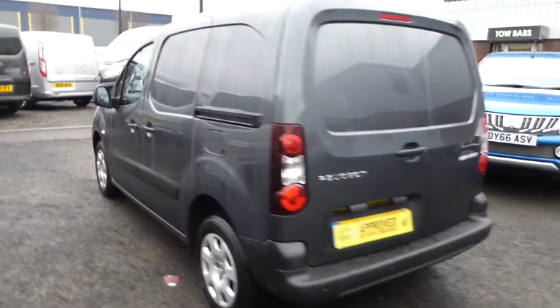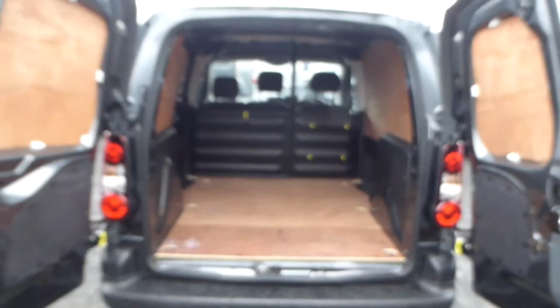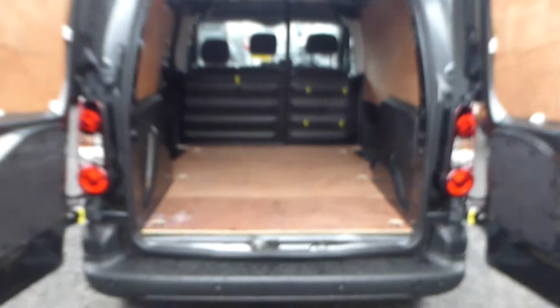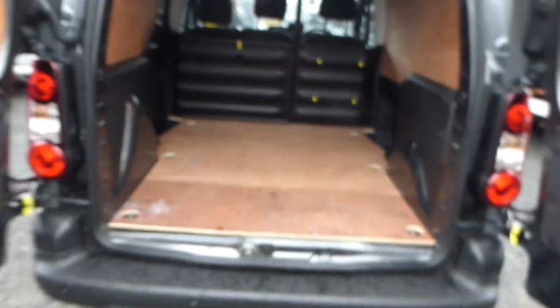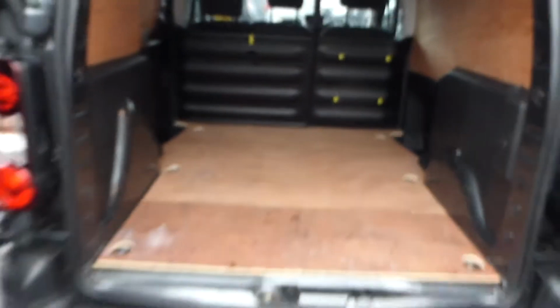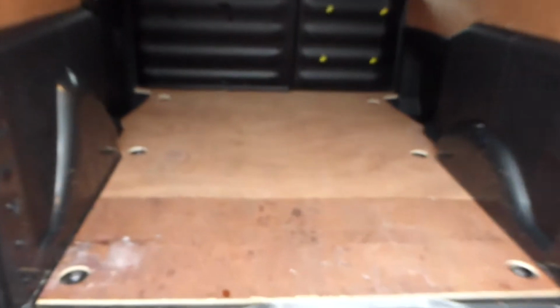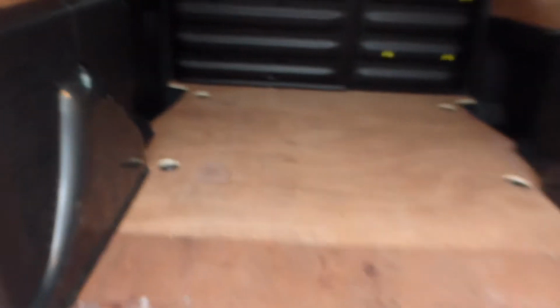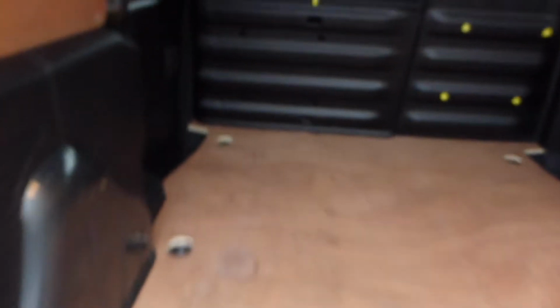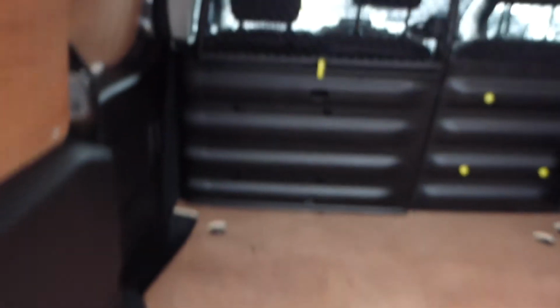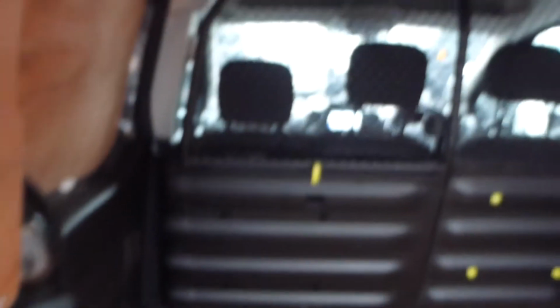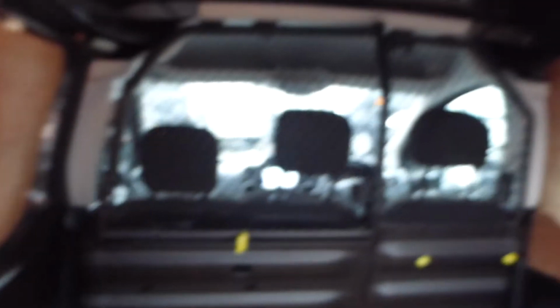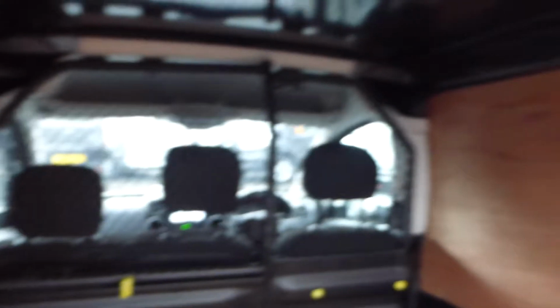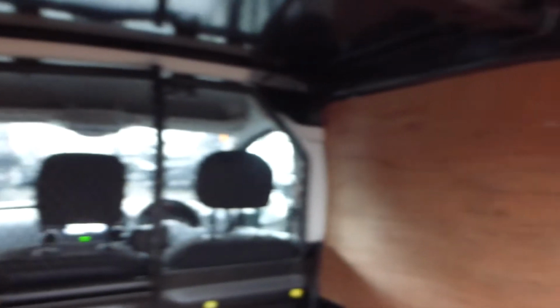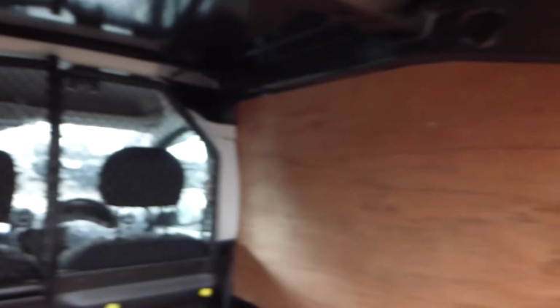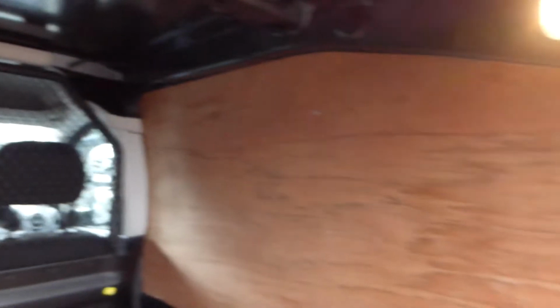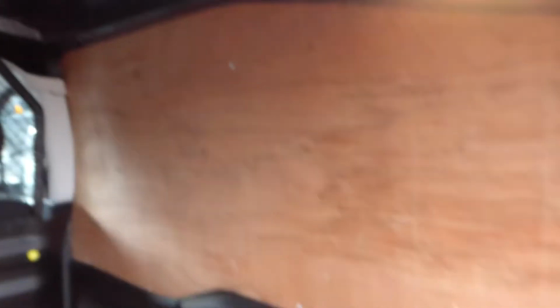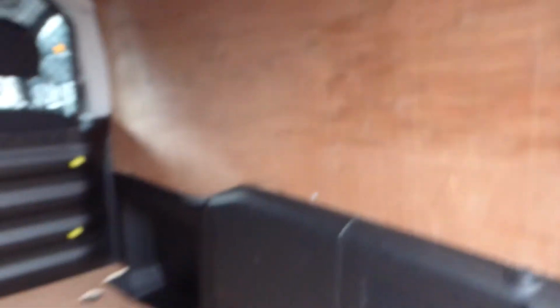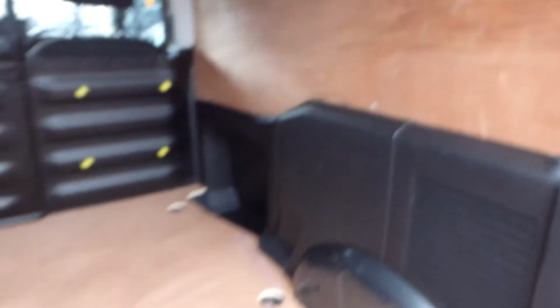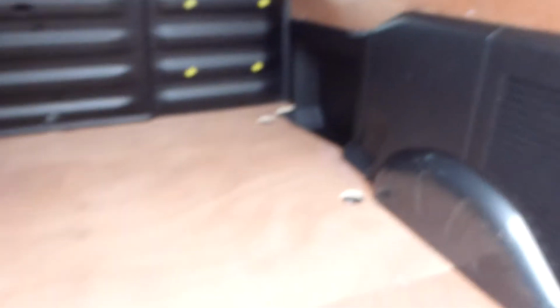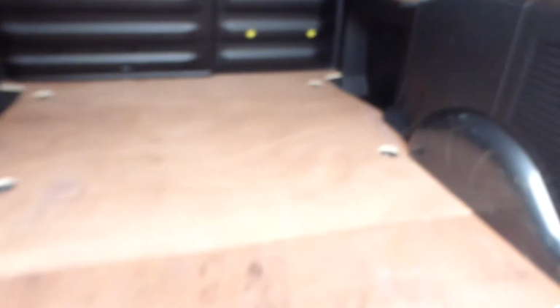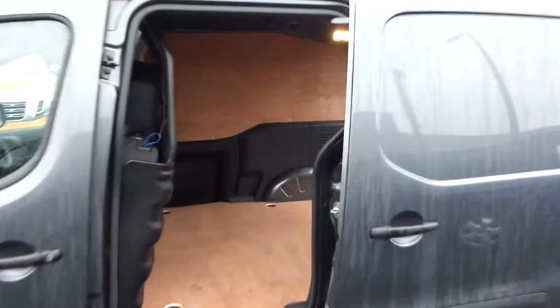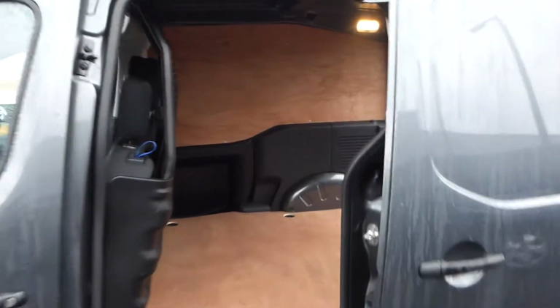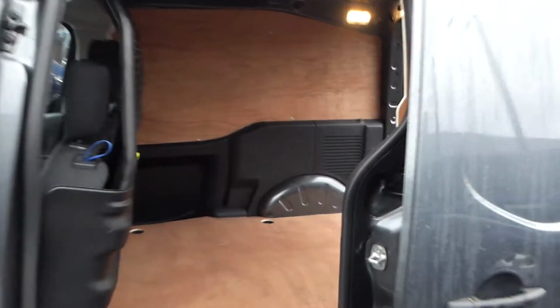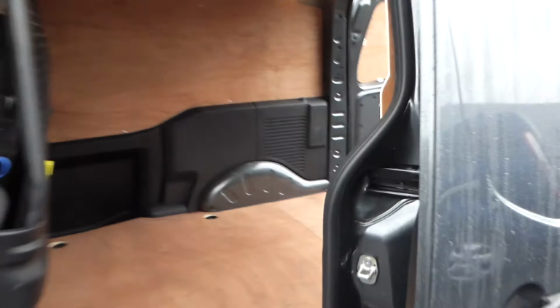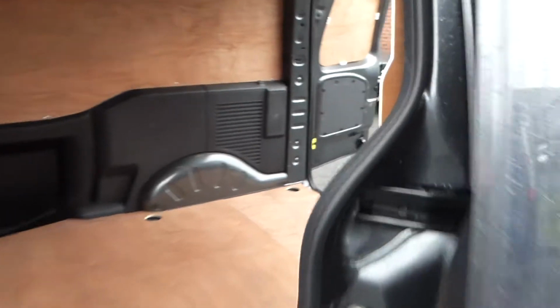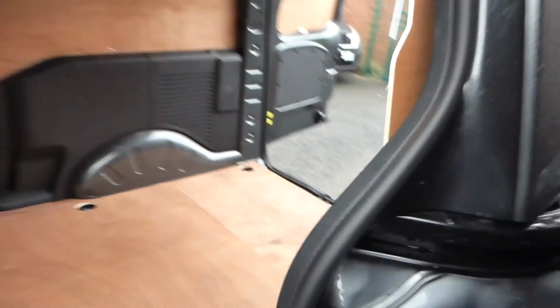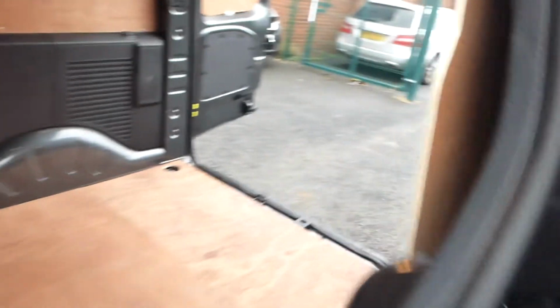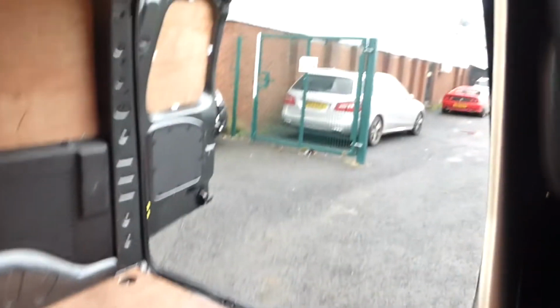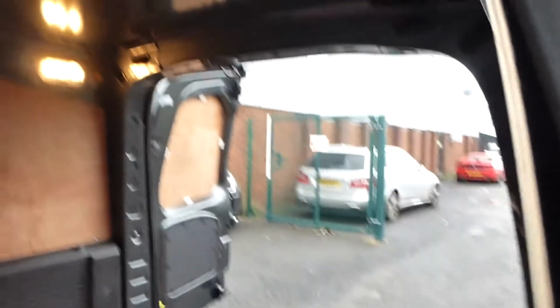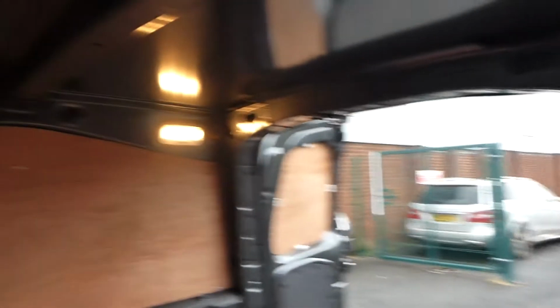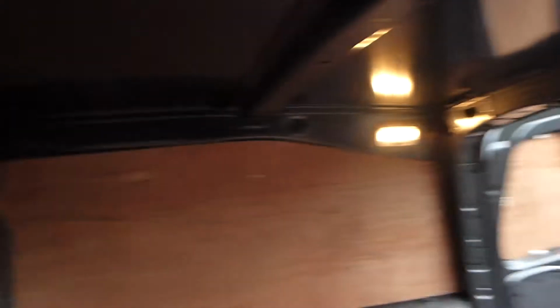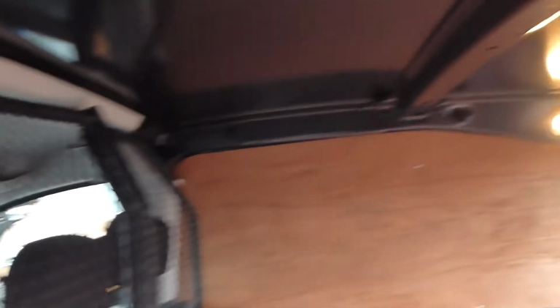This vehicle also comes fully ply lined with a full metal bolt head. The side loading door creates easy access to the load-through compartment.